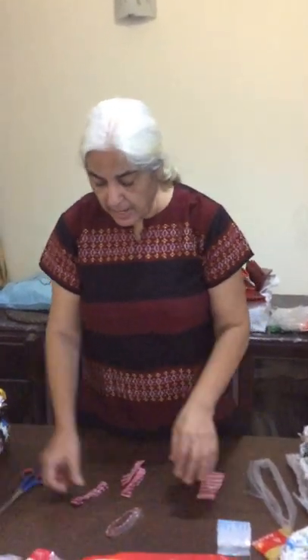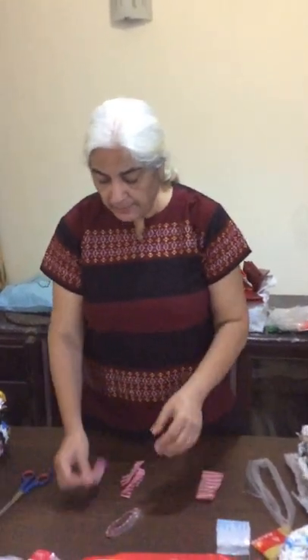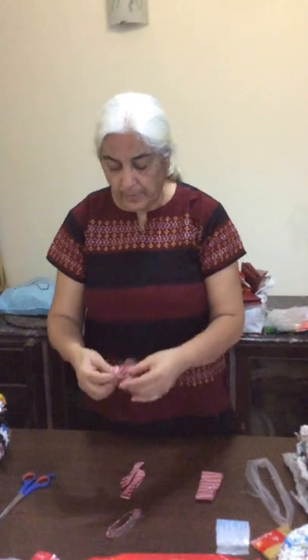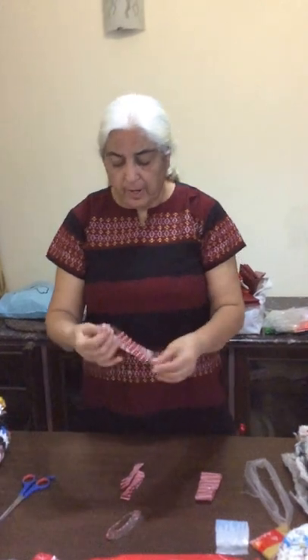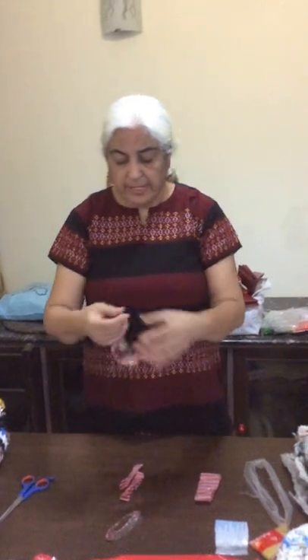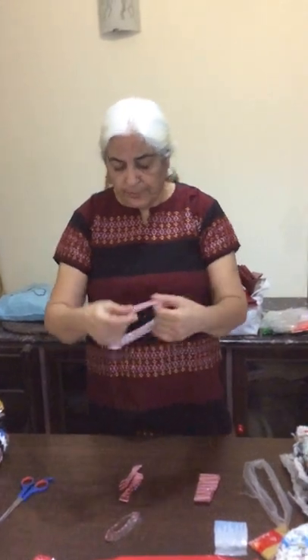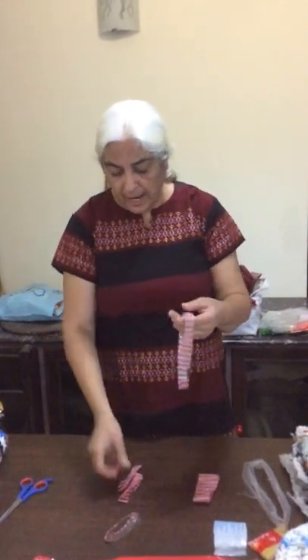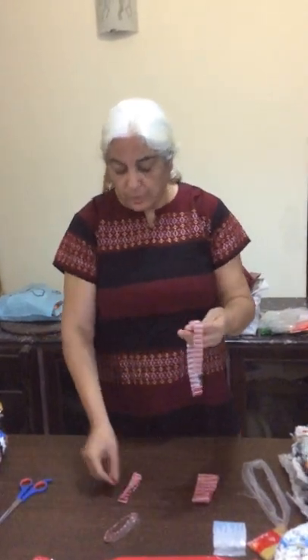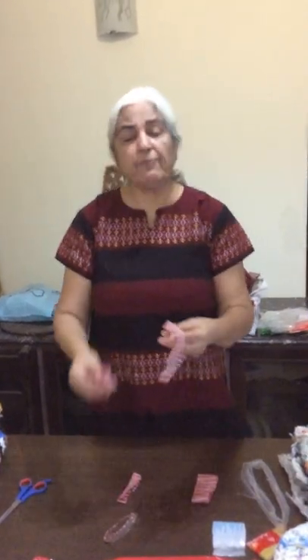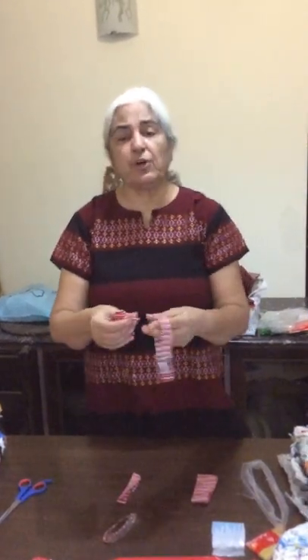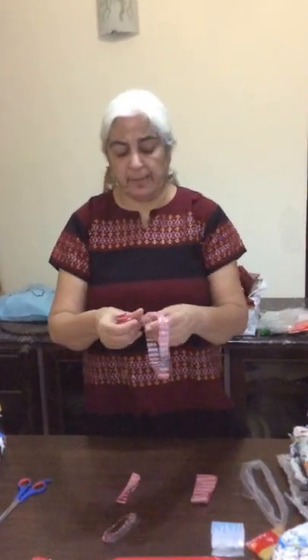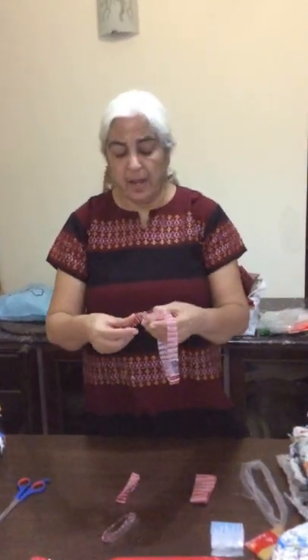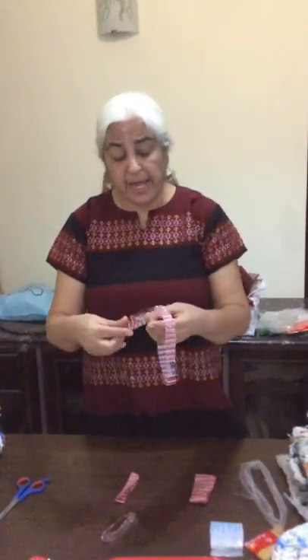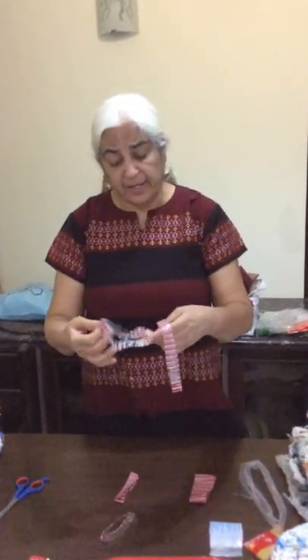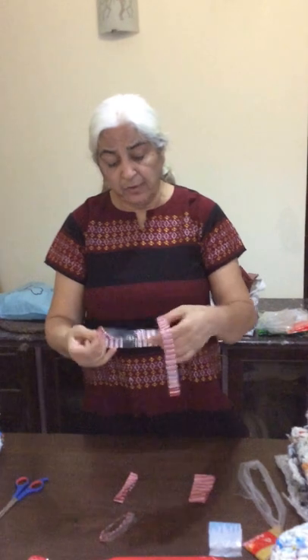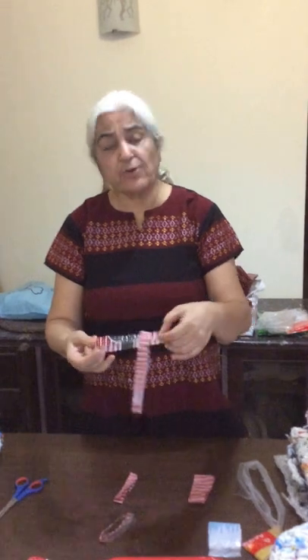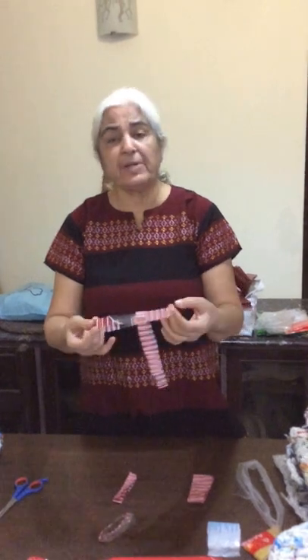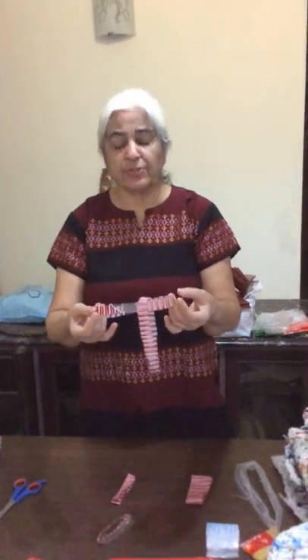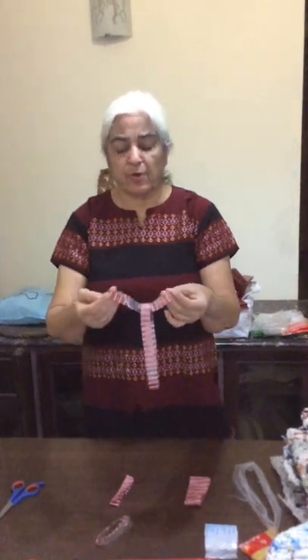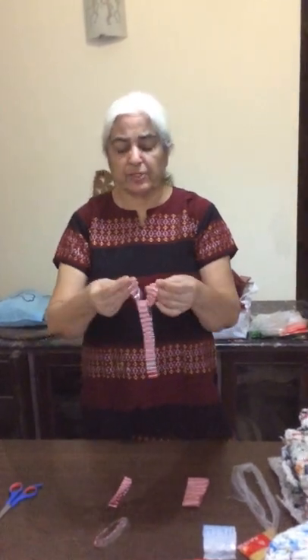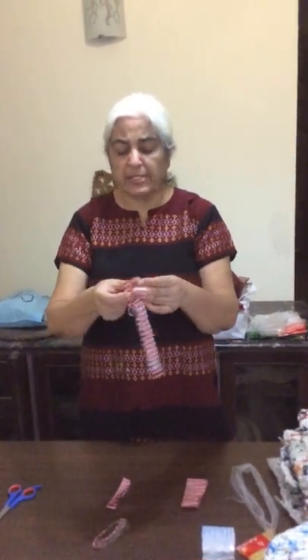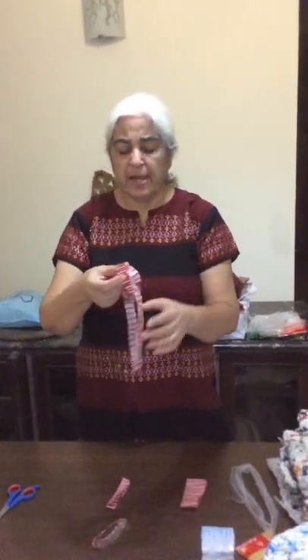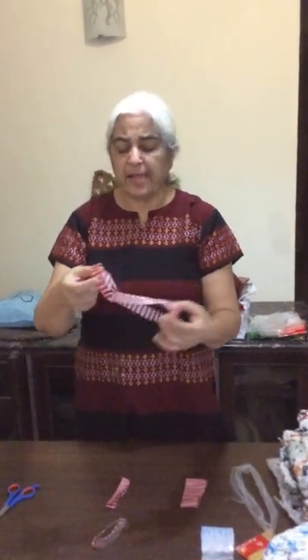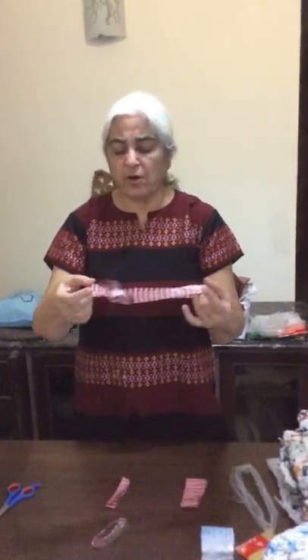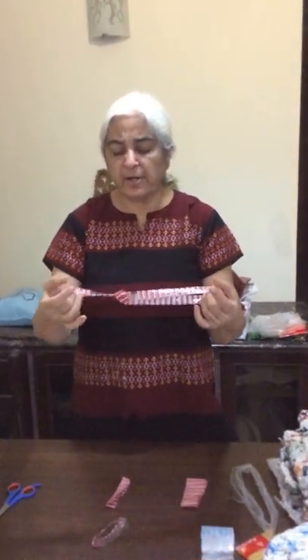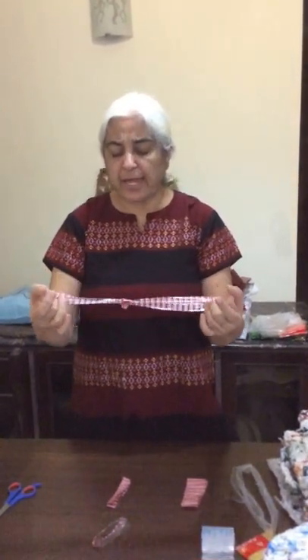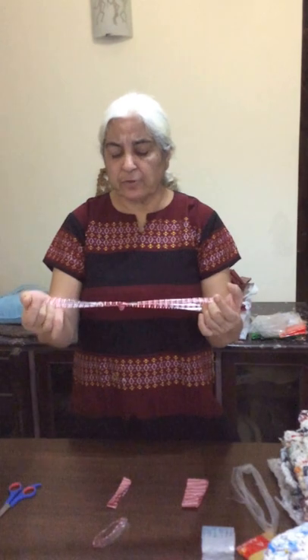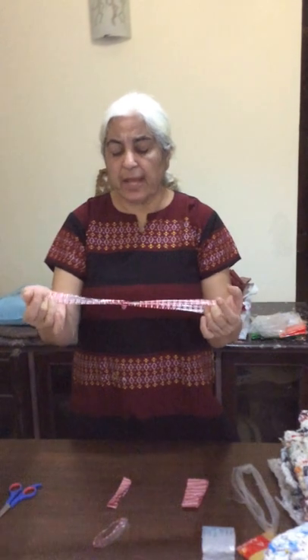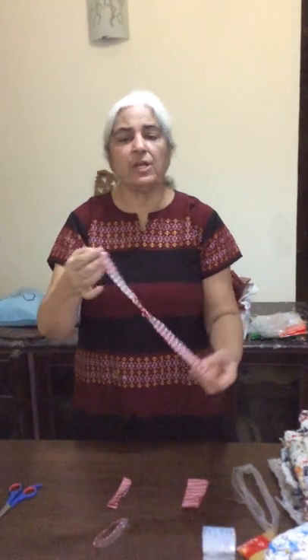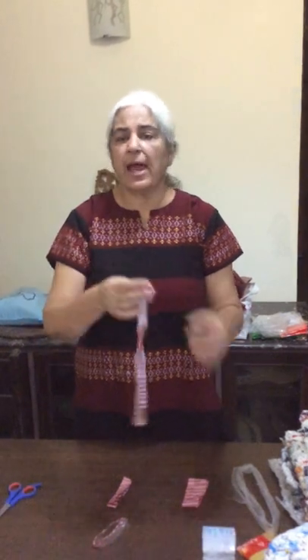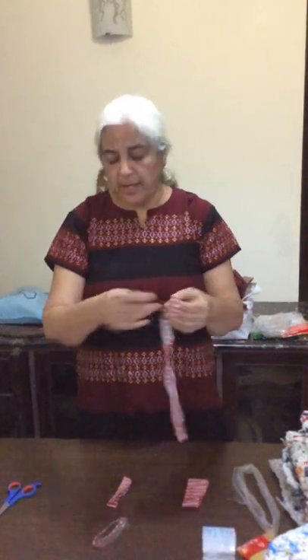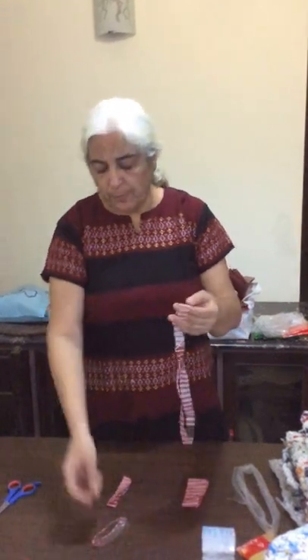Now here, once the loops are cut, you have to join them. Again, this also can be outsourced because it's so easy — it's like joining the tags to your luggage at the airport.